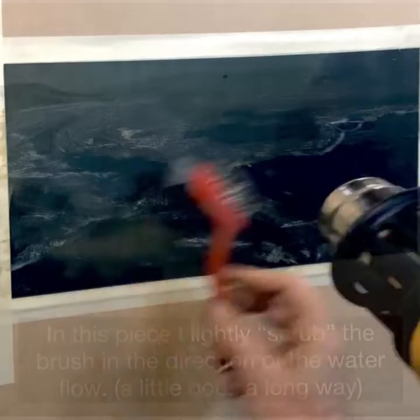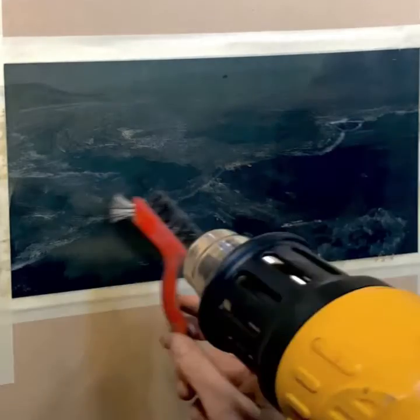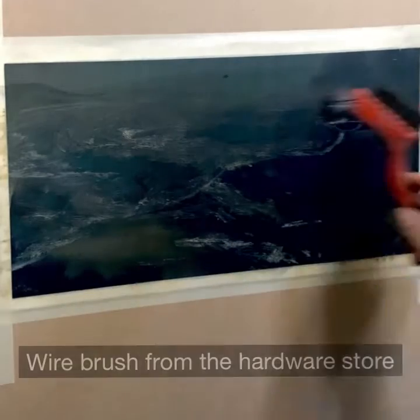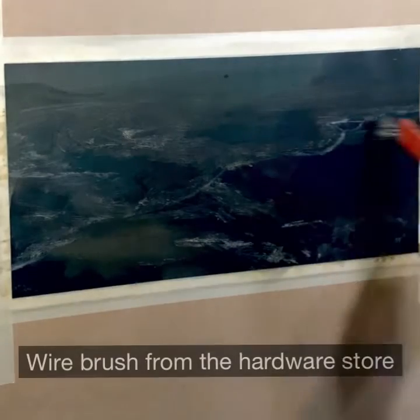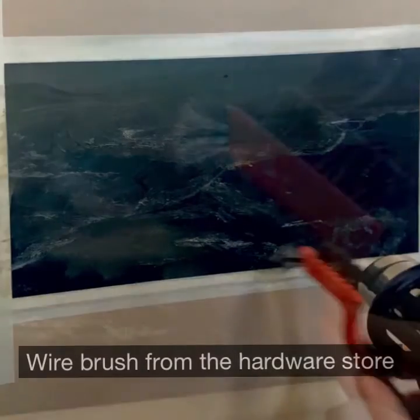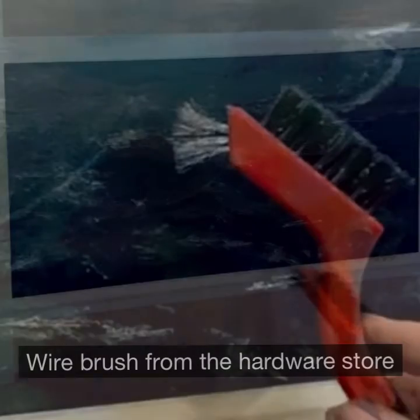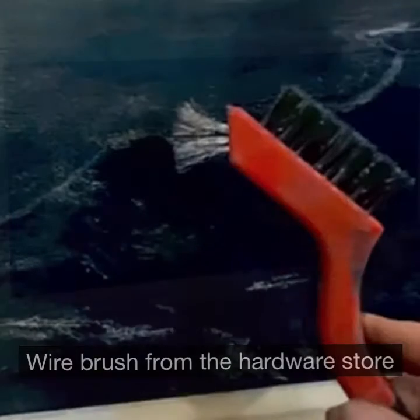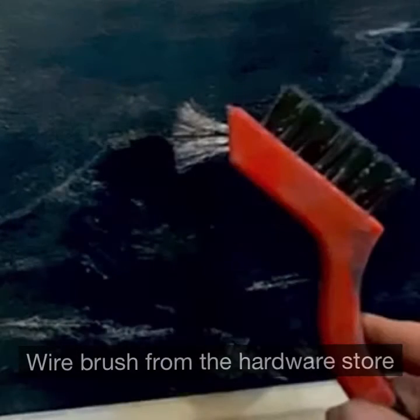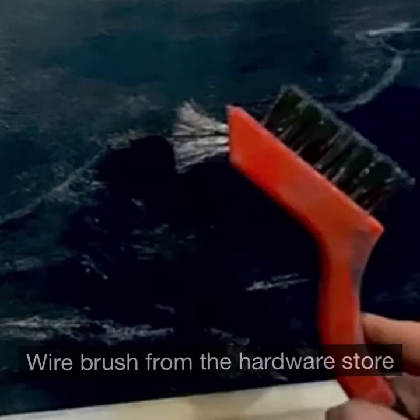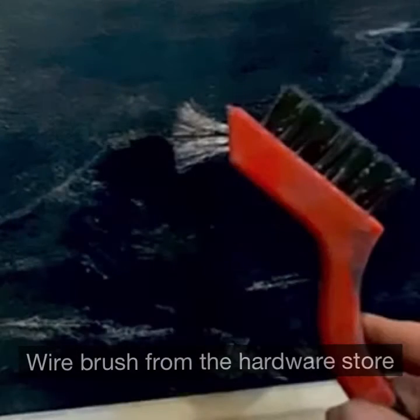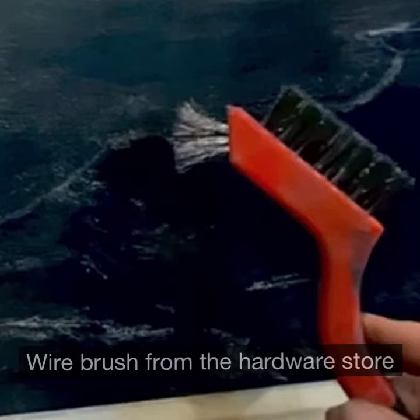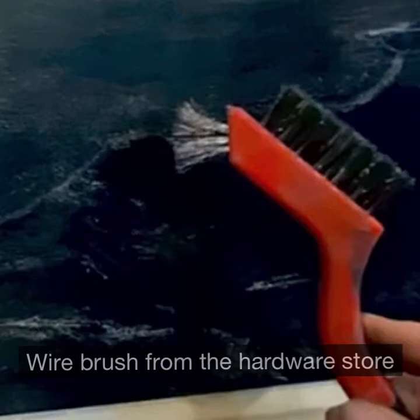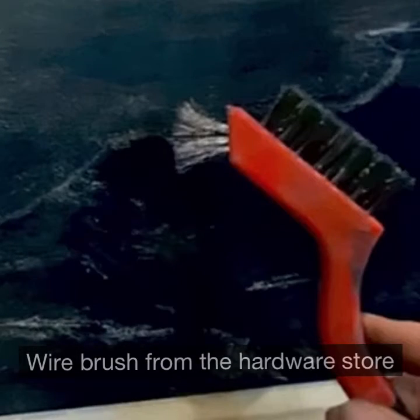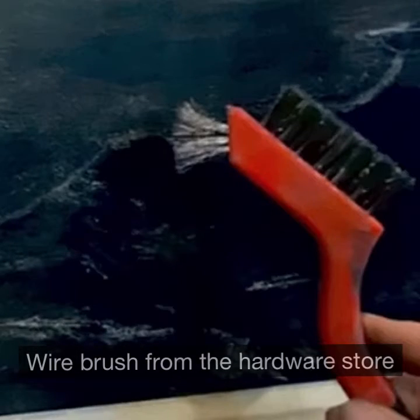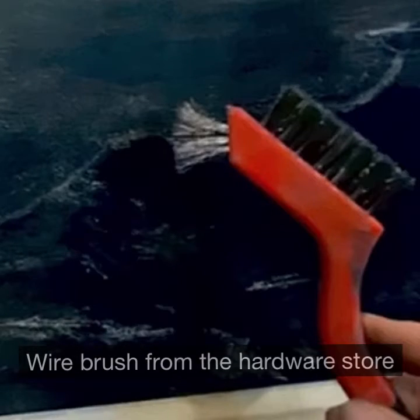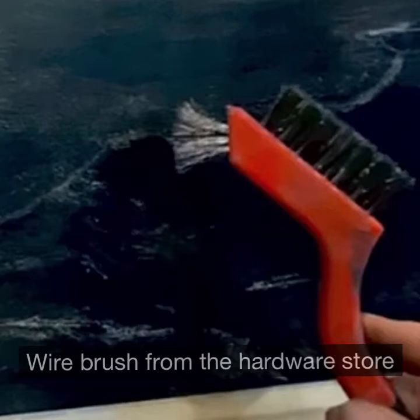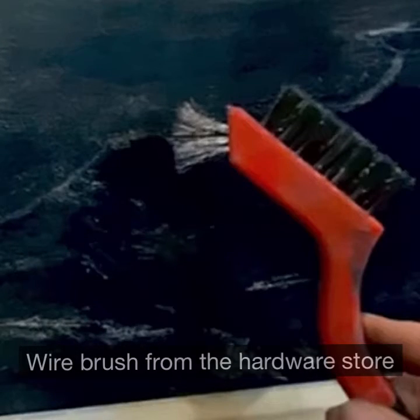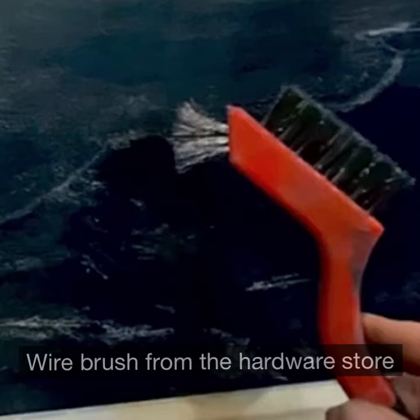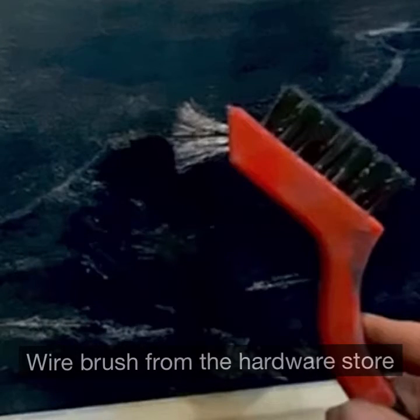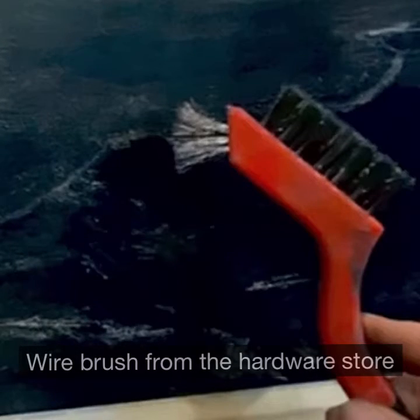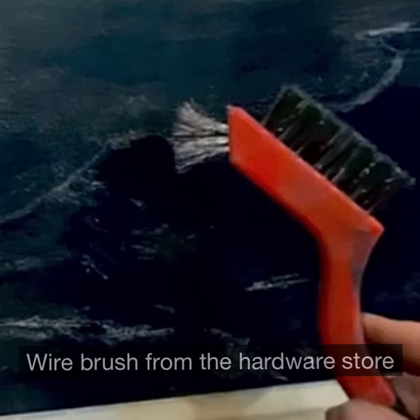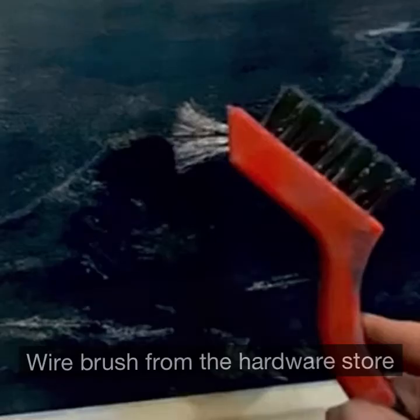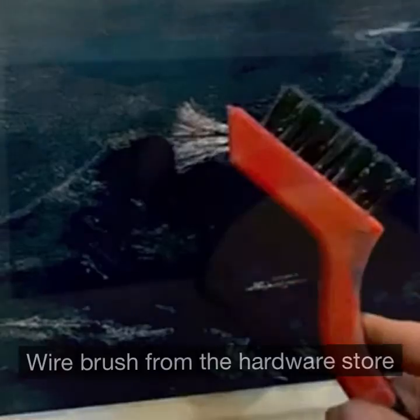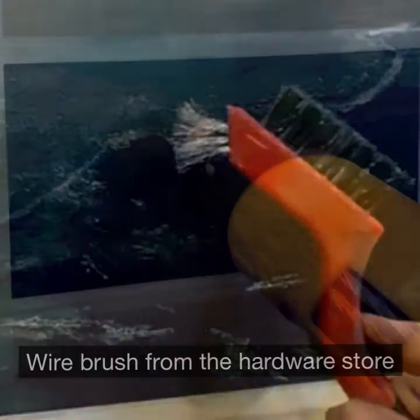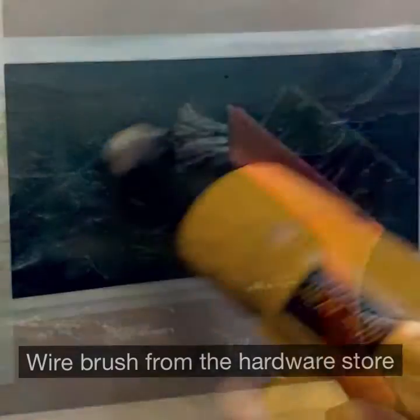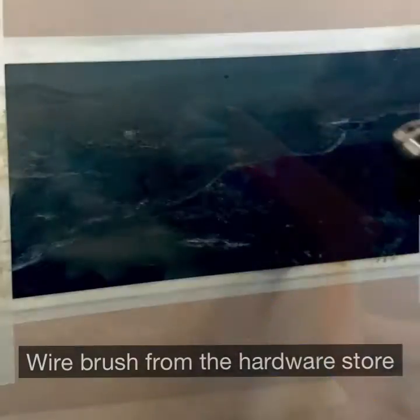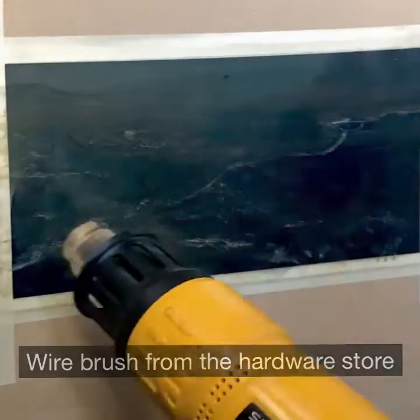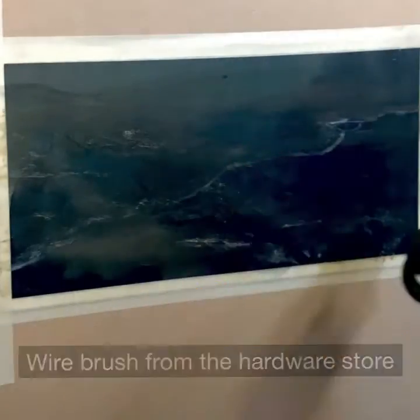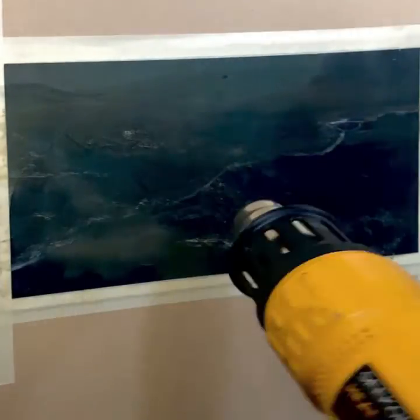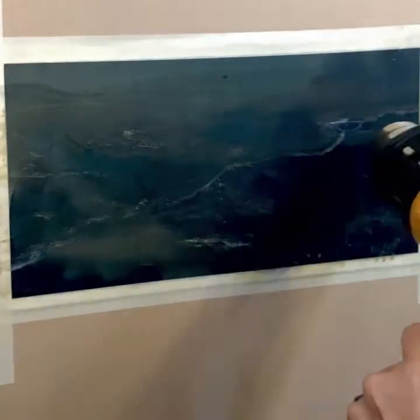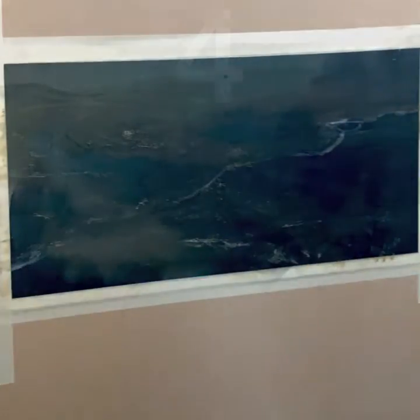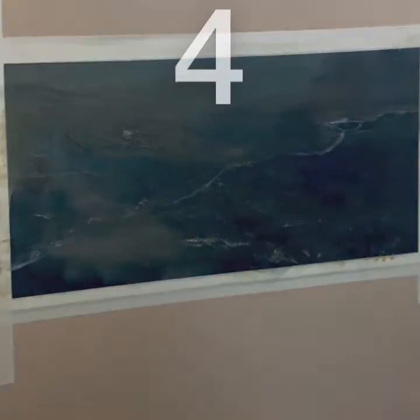While the ground is still wet you can take a wire brush or a dull exacto knife and make some marks that will add to the texture later.